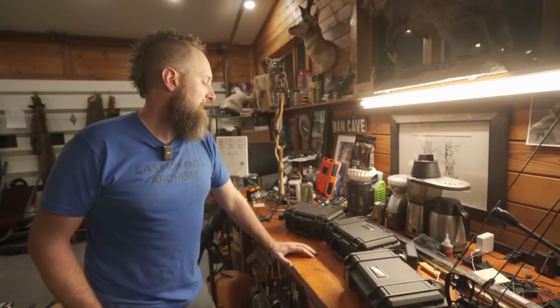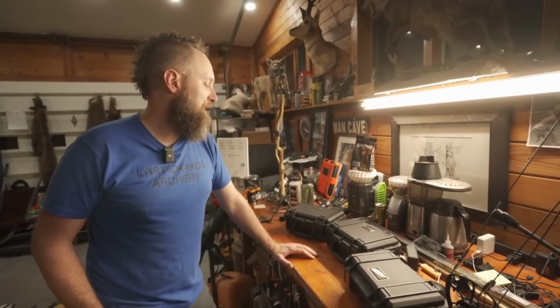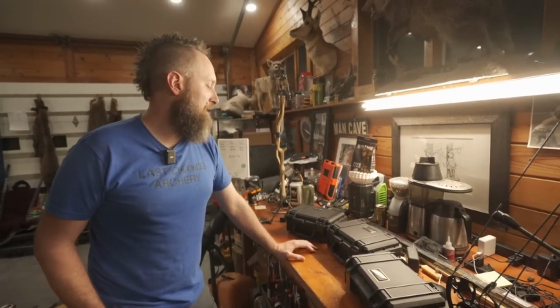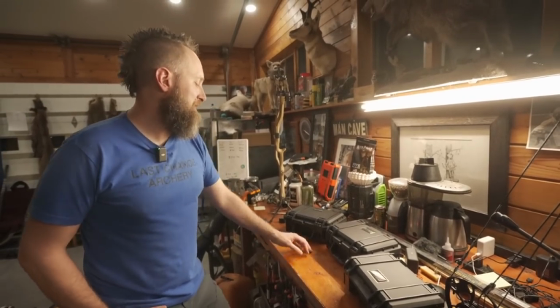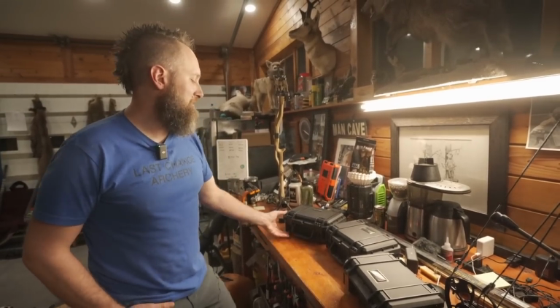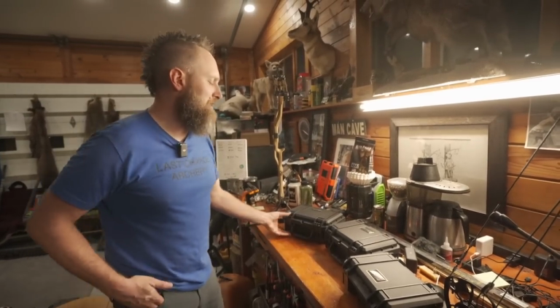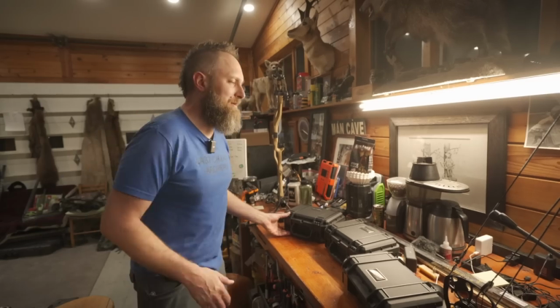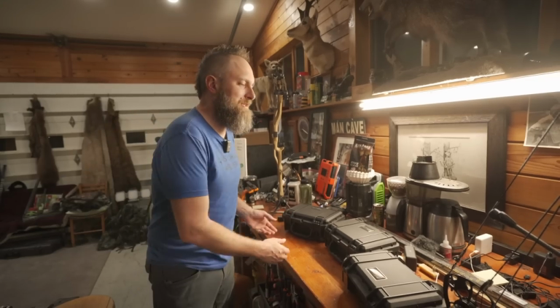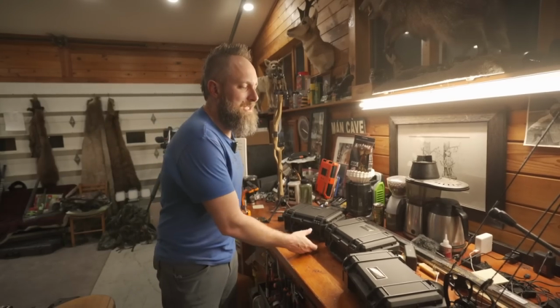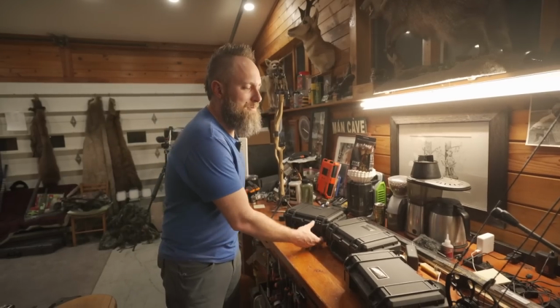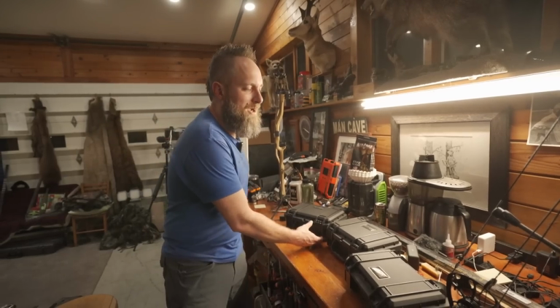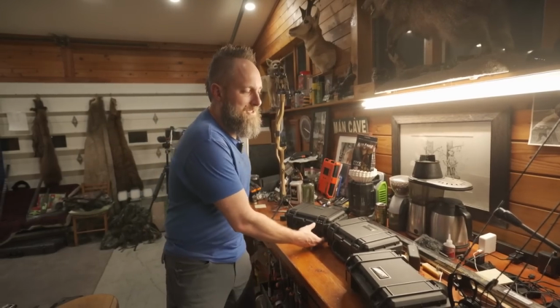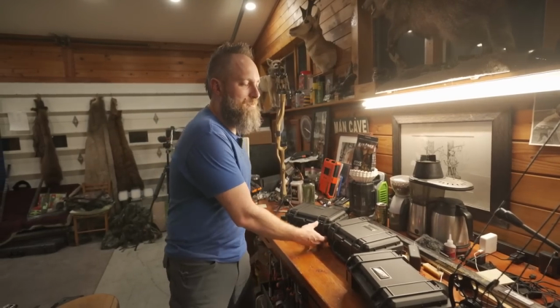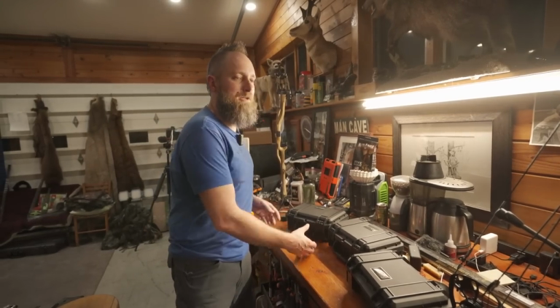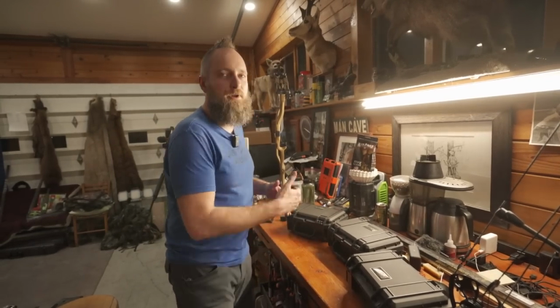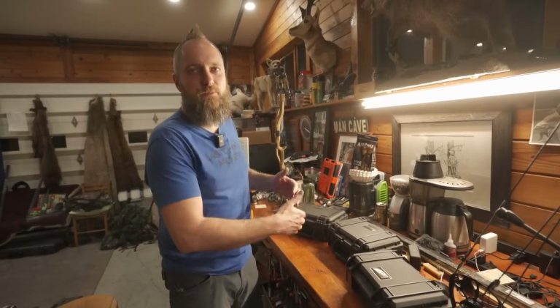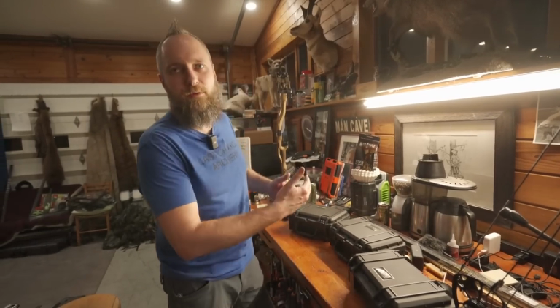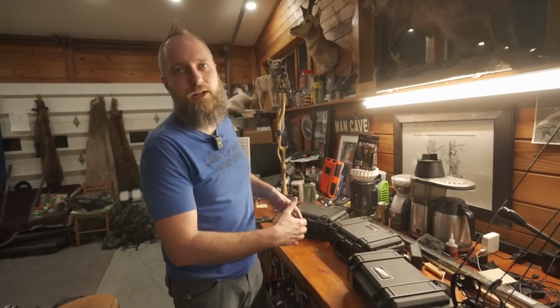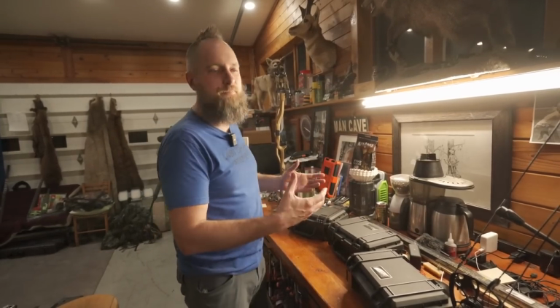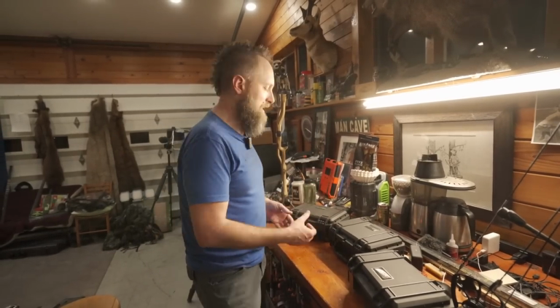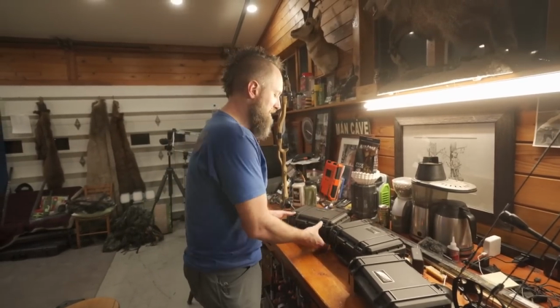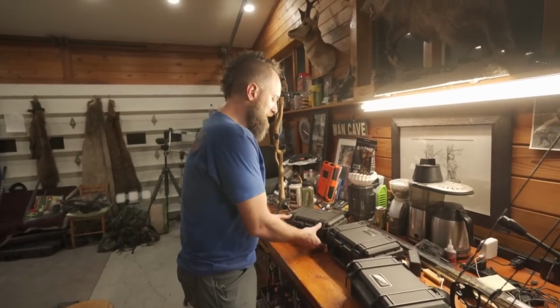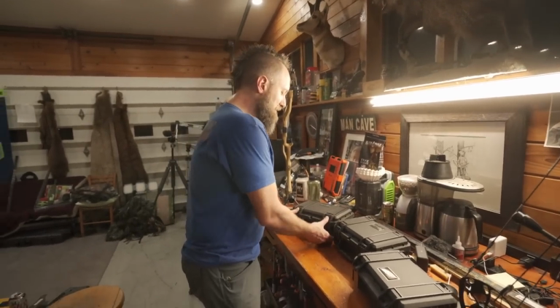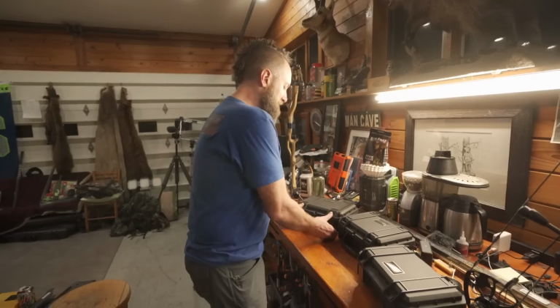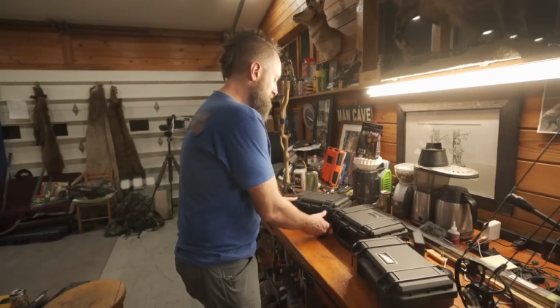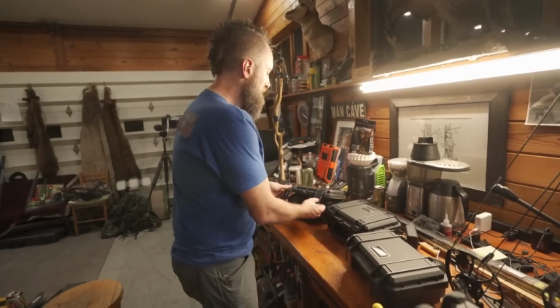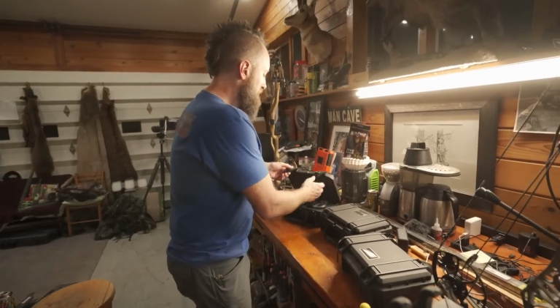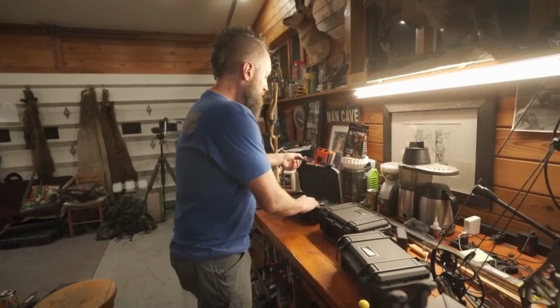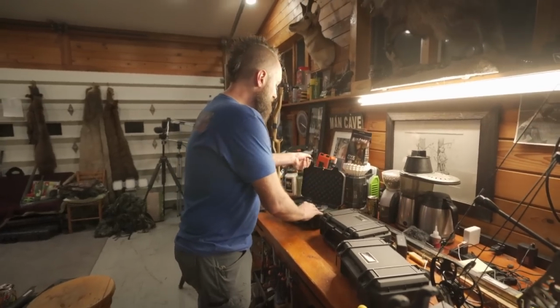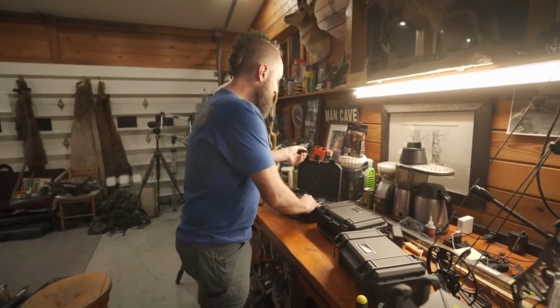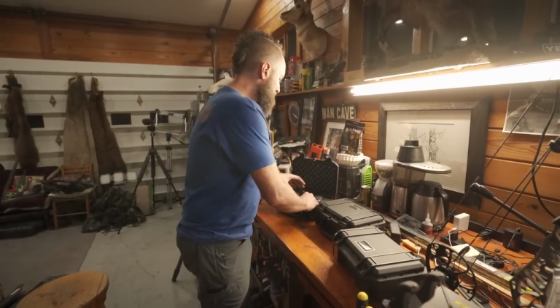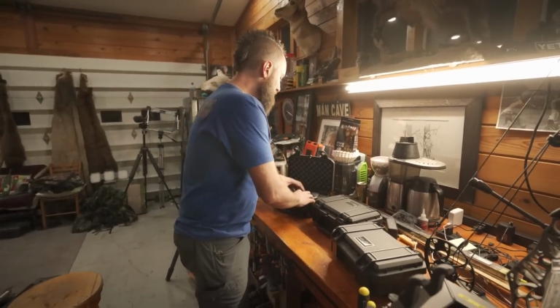He came out with a sight that we talked about originally when he came out with his option — I wanted him to put it on a movable body and he finally came out with it. So we just got these in today.